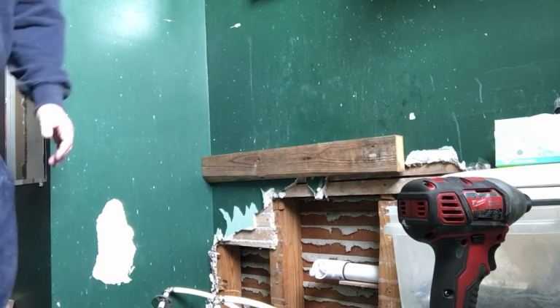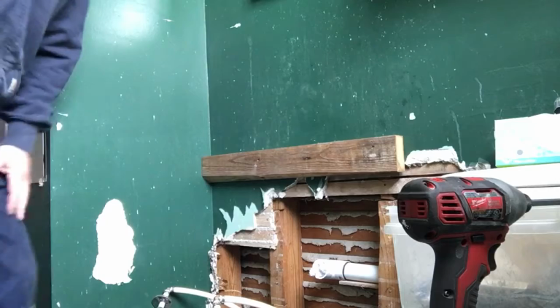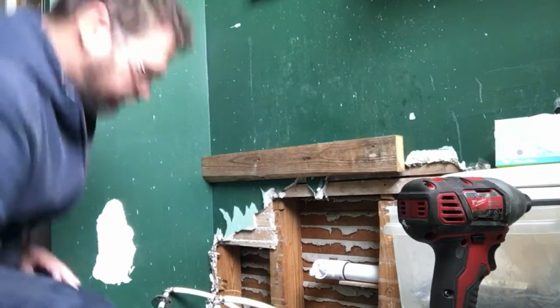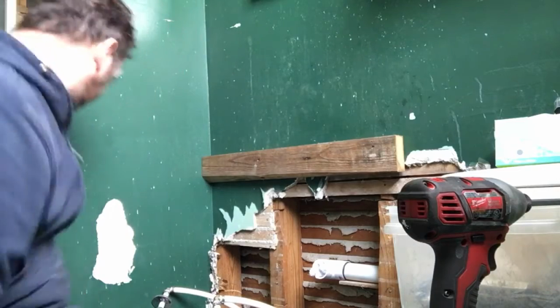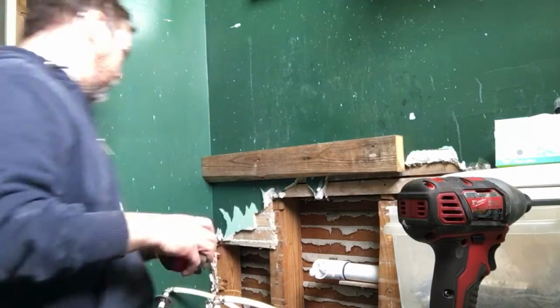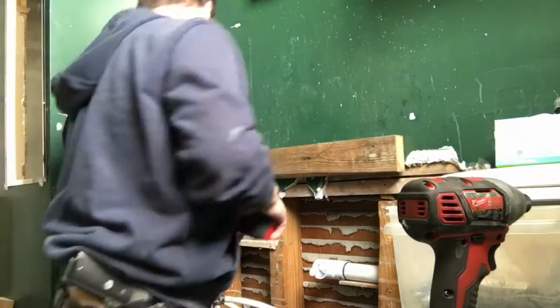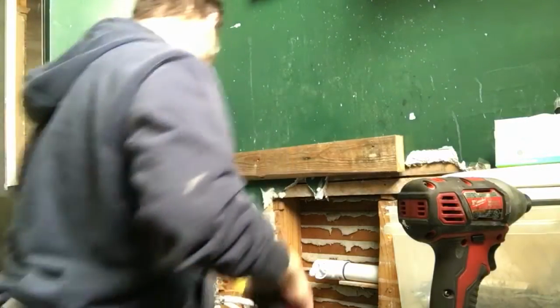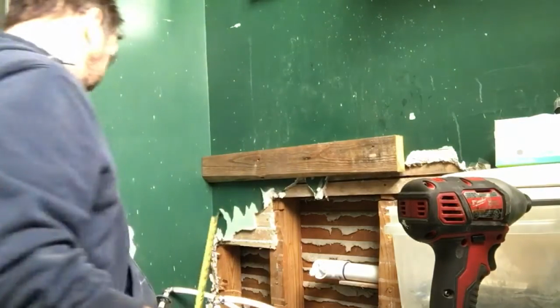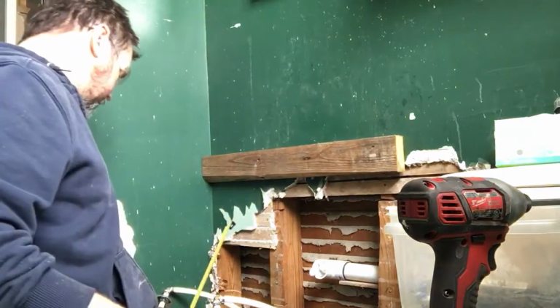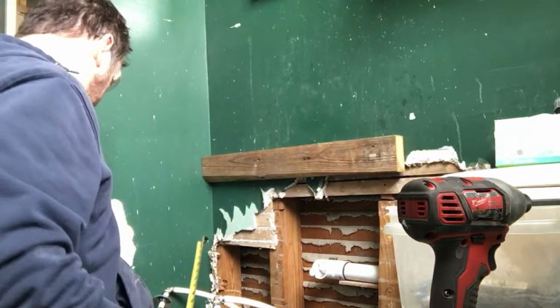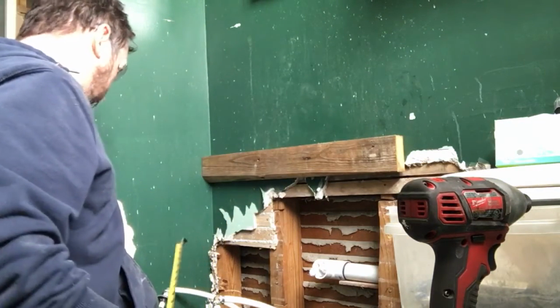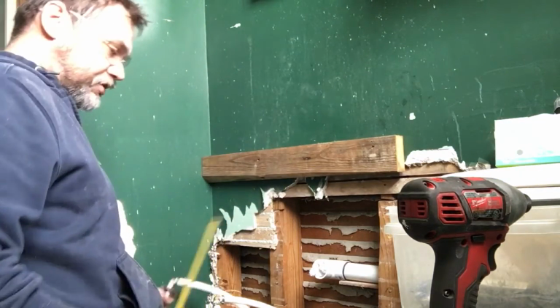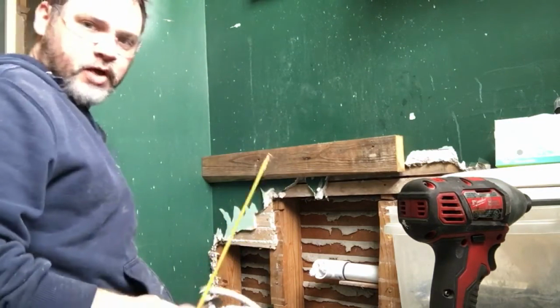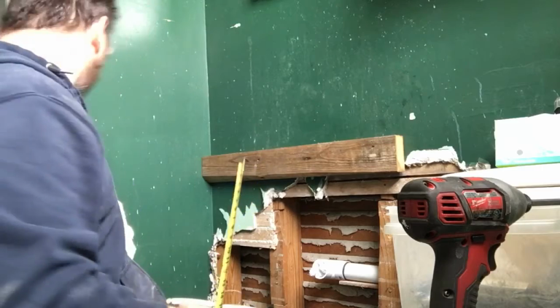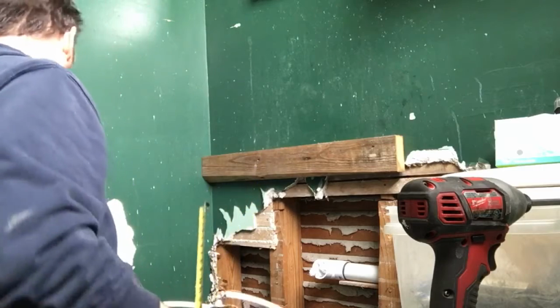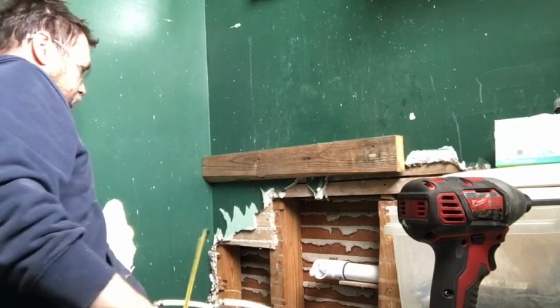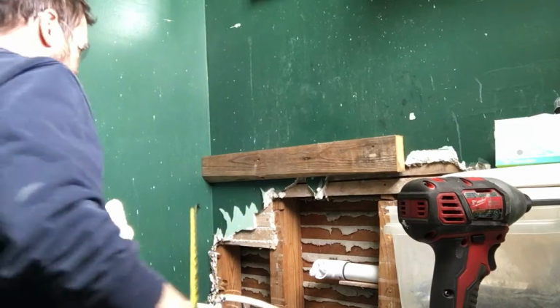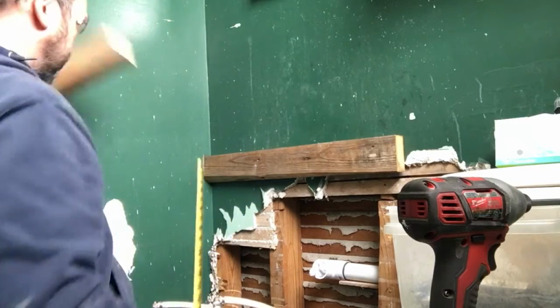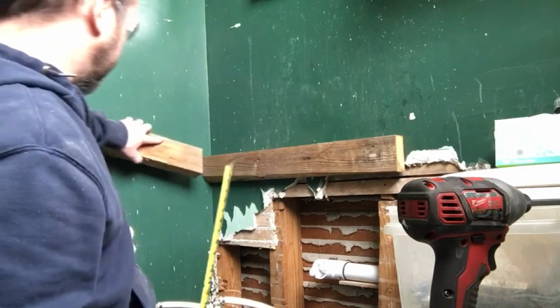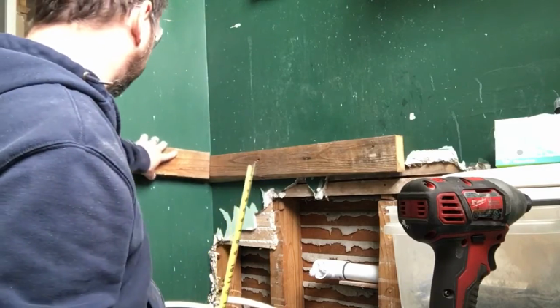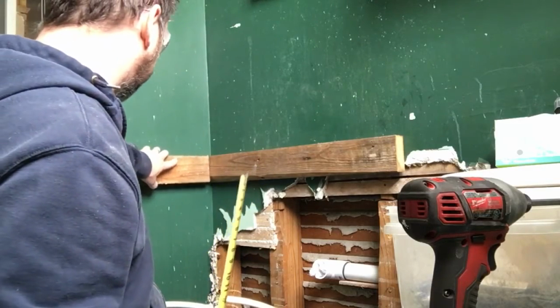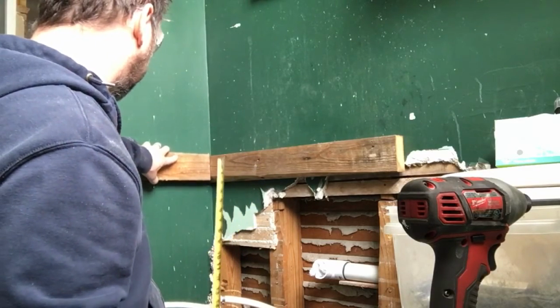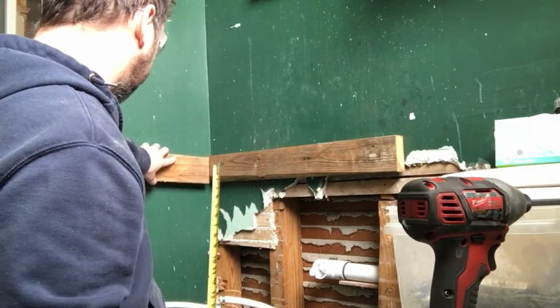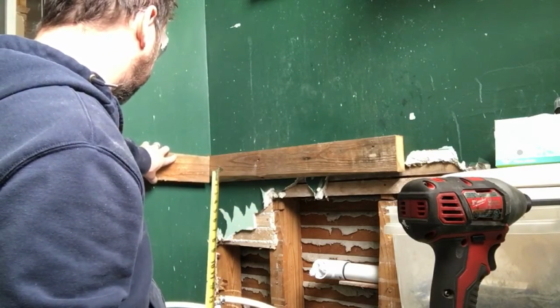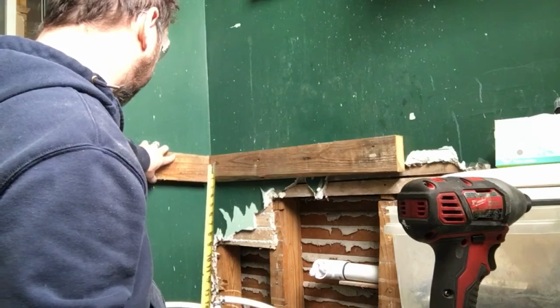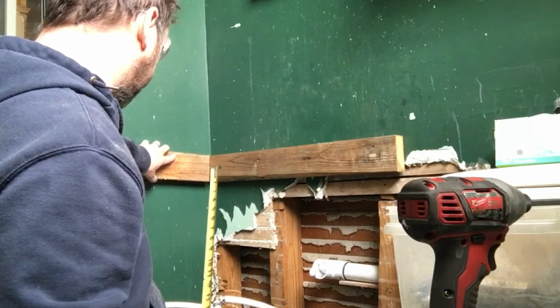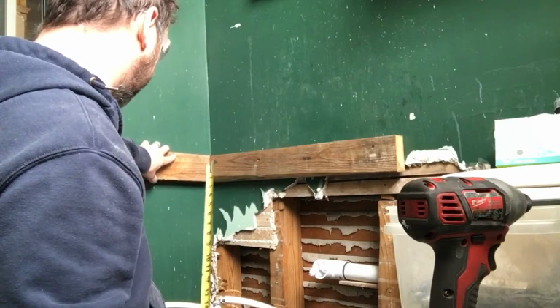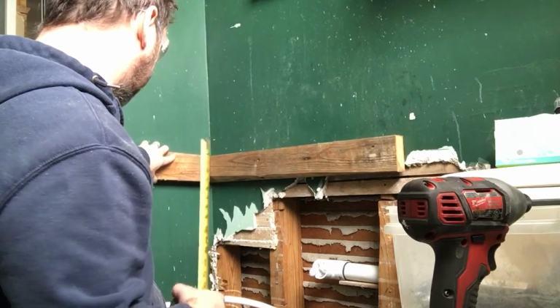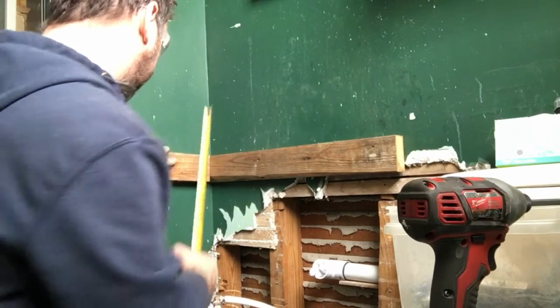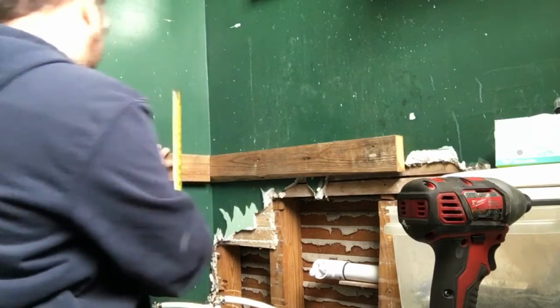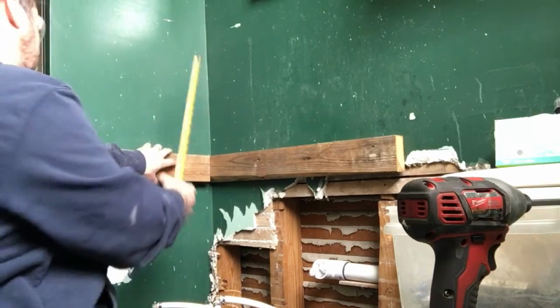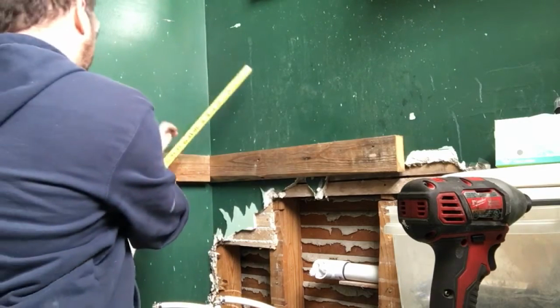All right, getting this stuff going. I bought some quarter sheets of plywood at the hardware store so I won't have to cut anything down too much, since my truck is currently broken down as well.